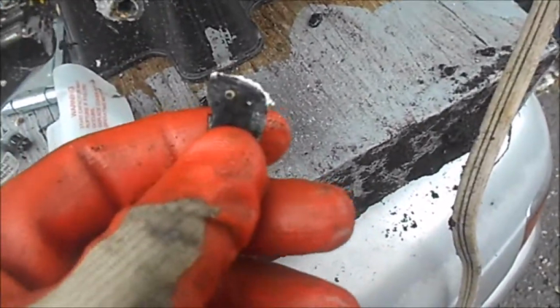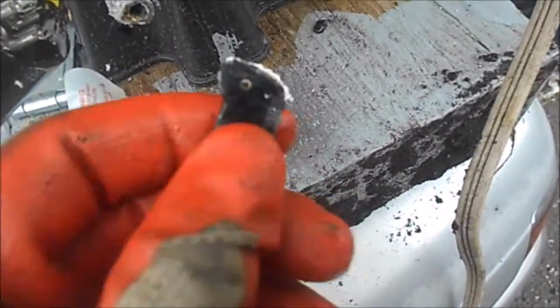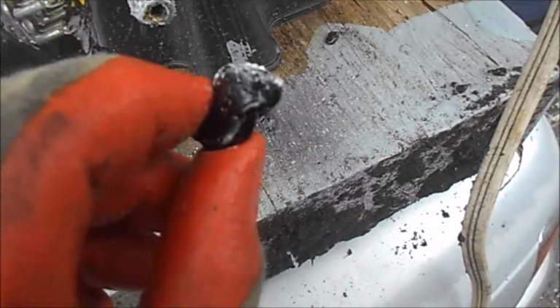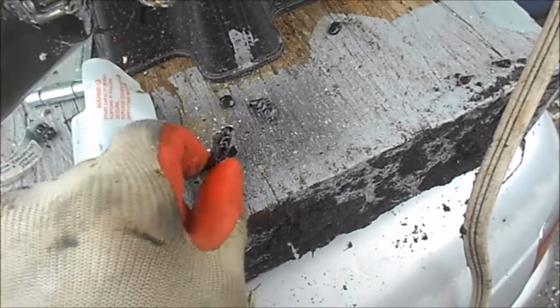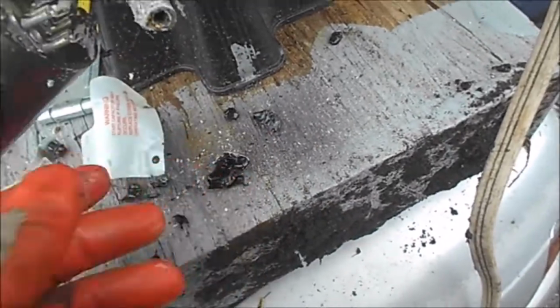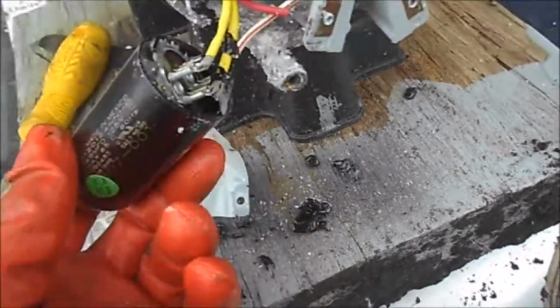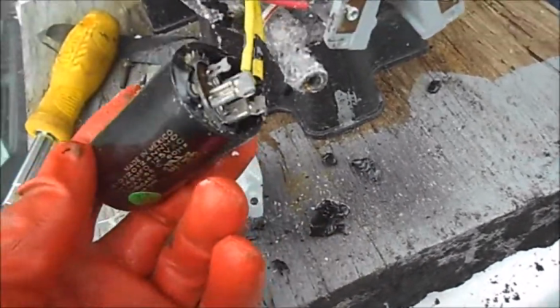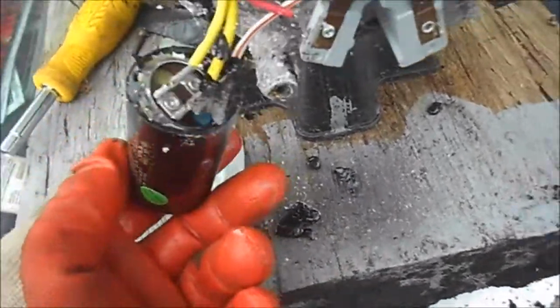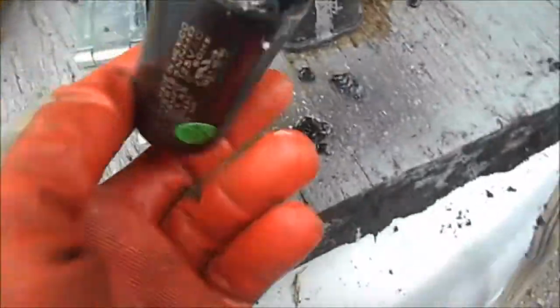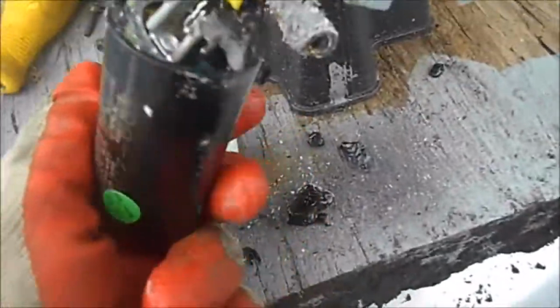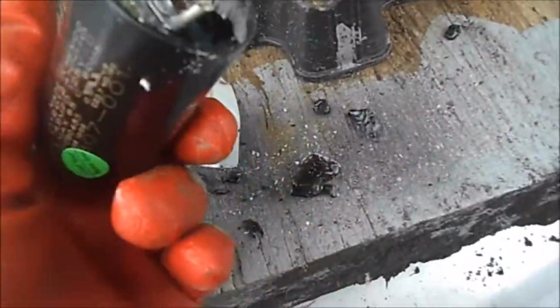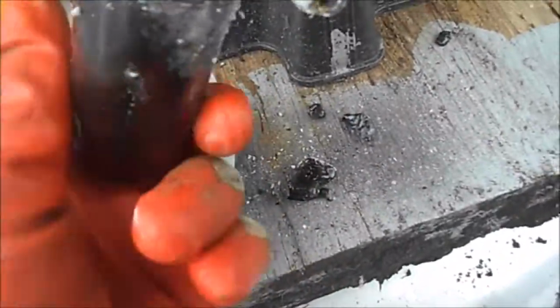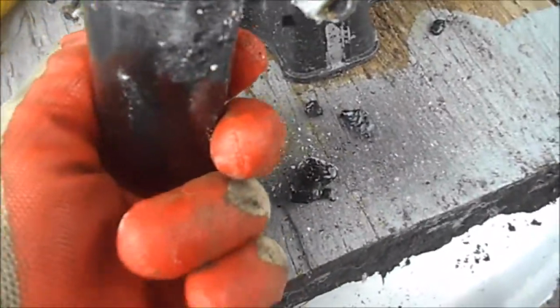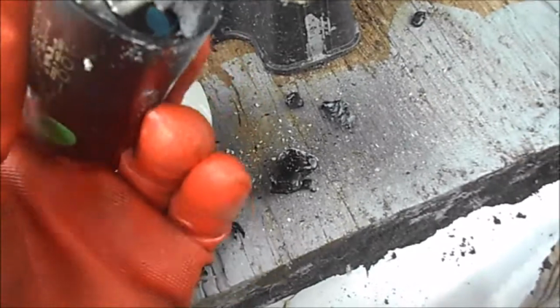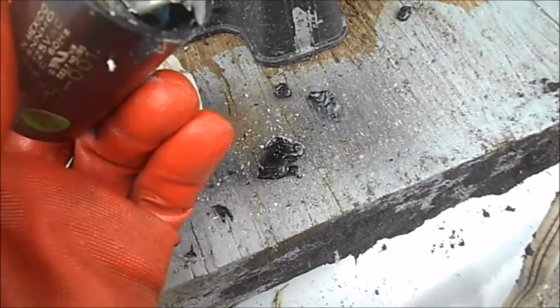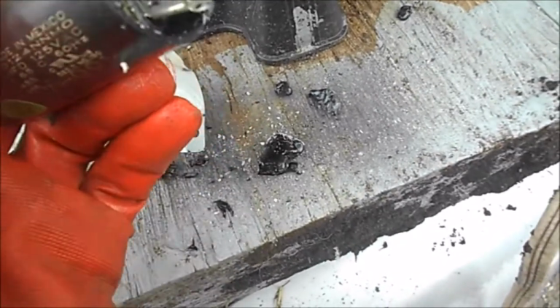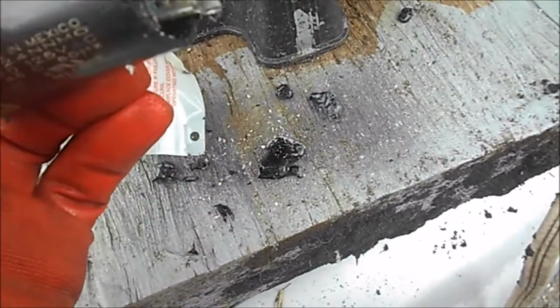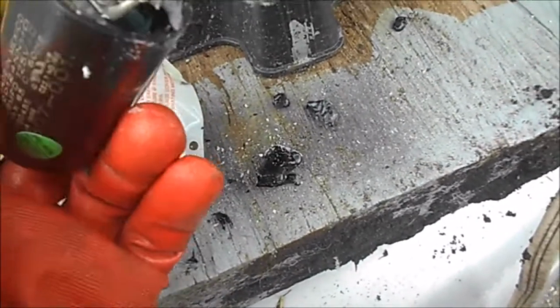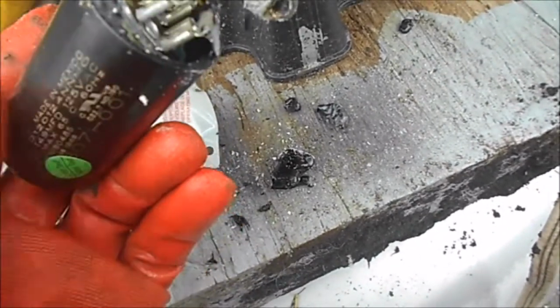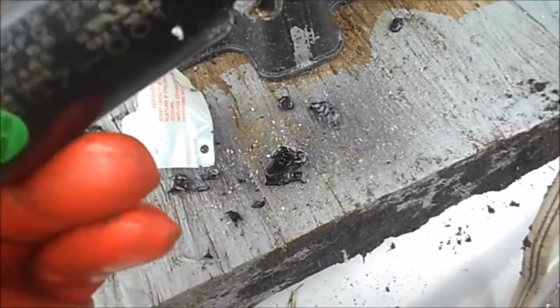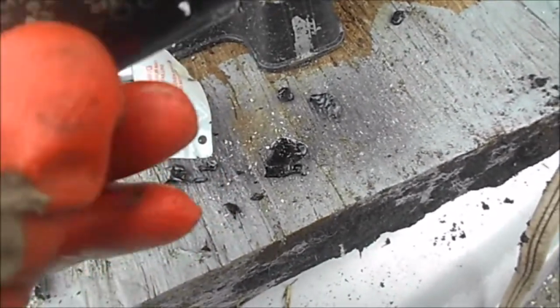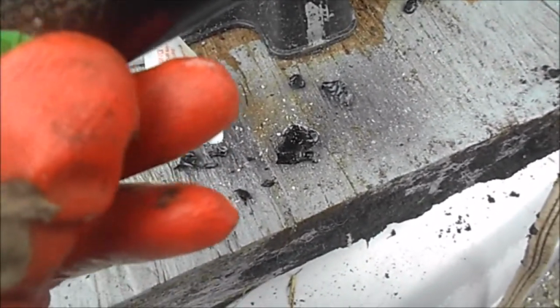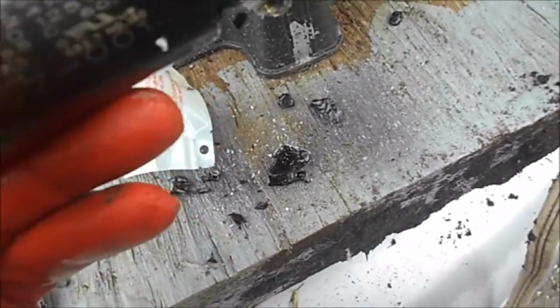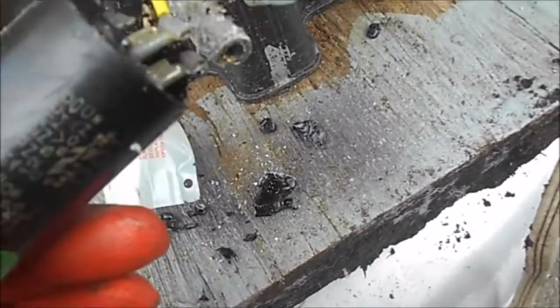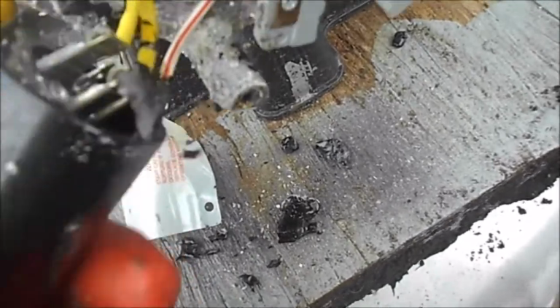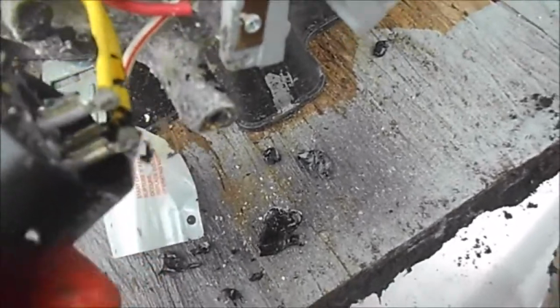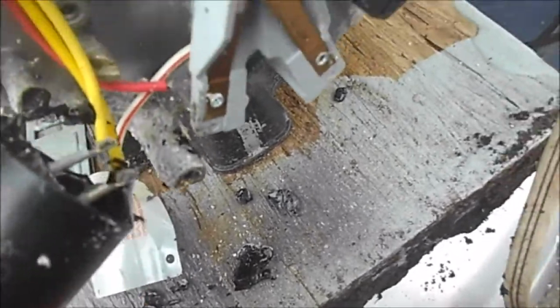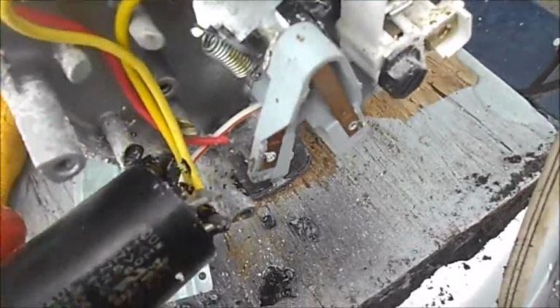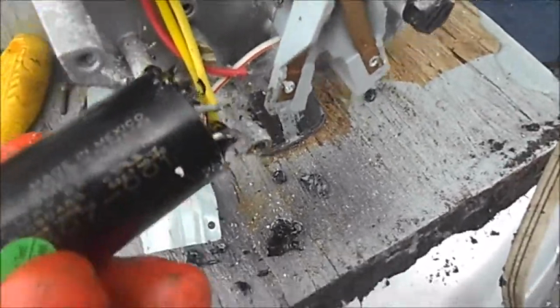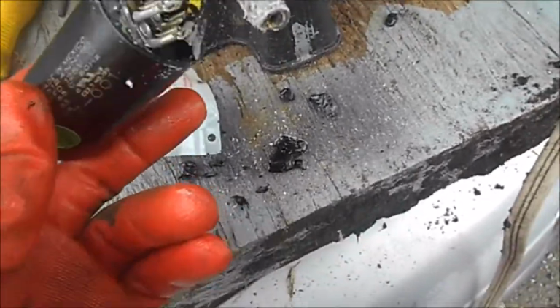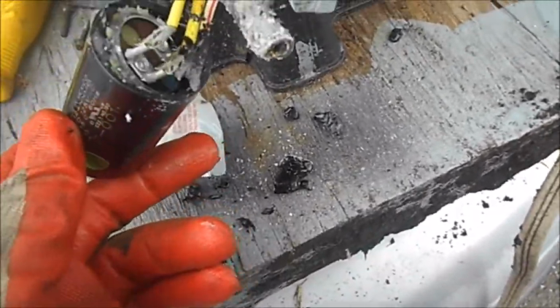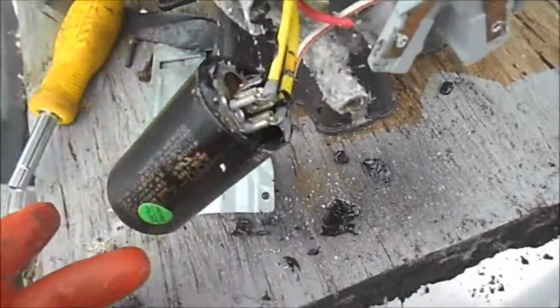This black stuff came out of here. I was looking at this capacitor and going, man, that thing's like toast. So I would imagine that all we need is a new capacitor for this motor and we're good to go.